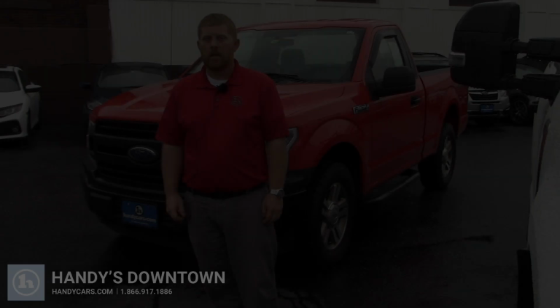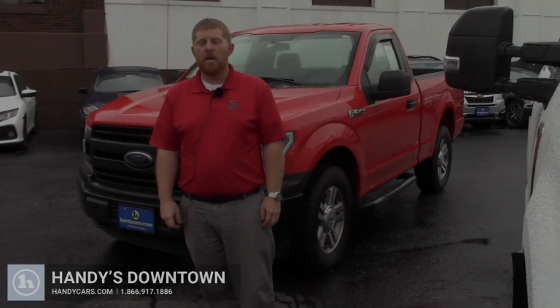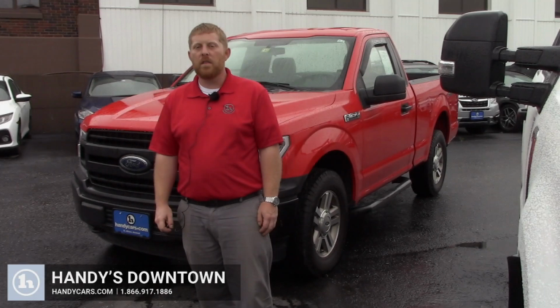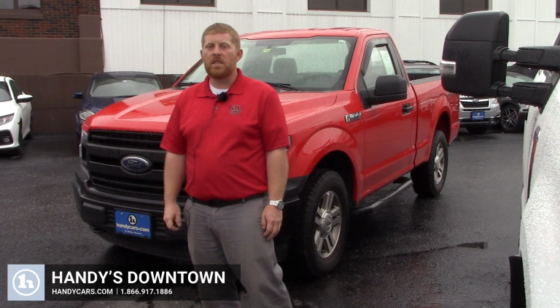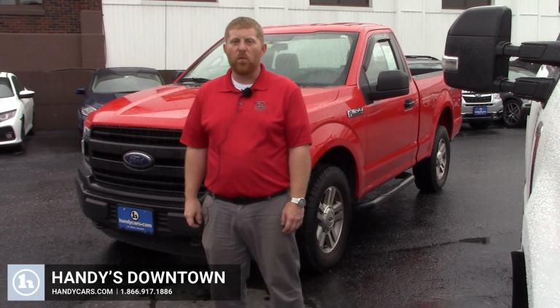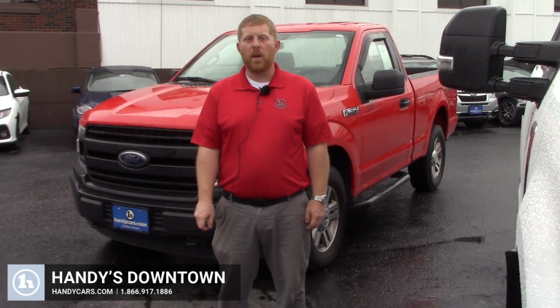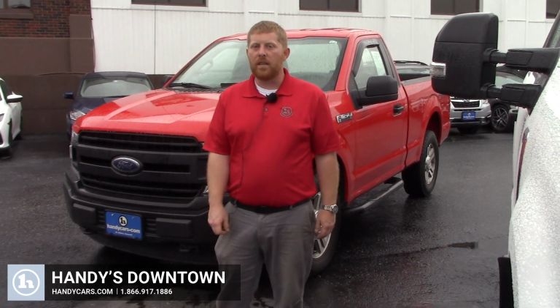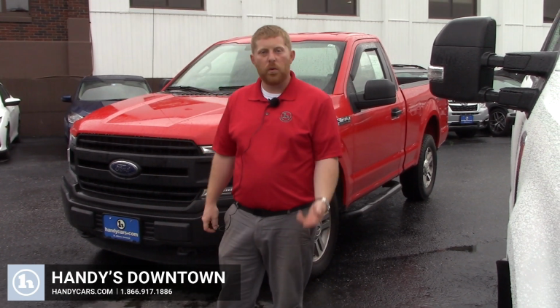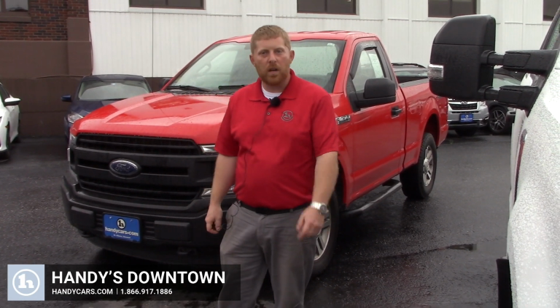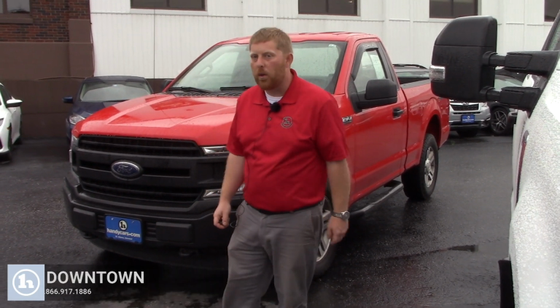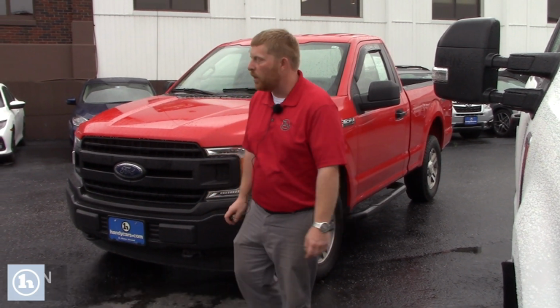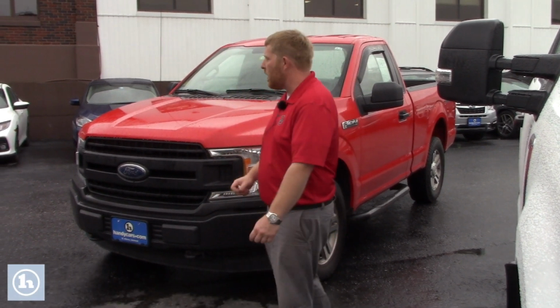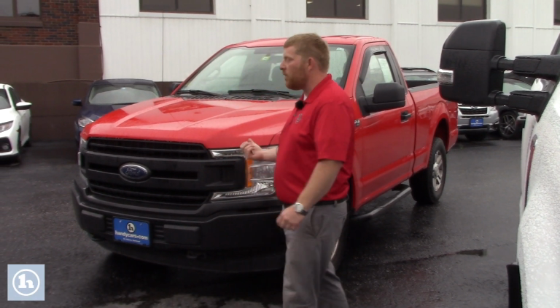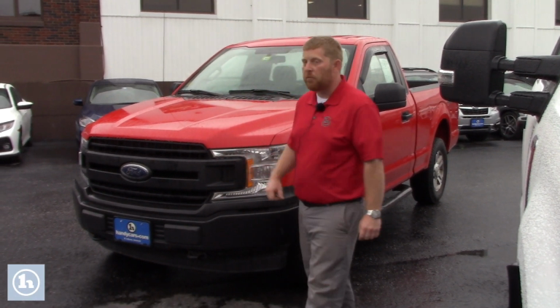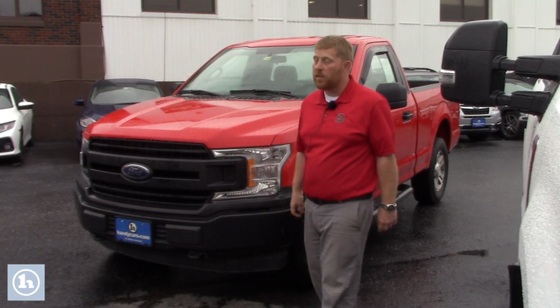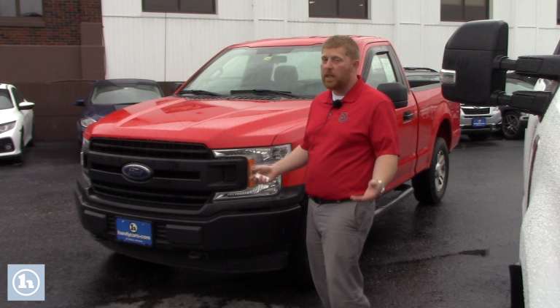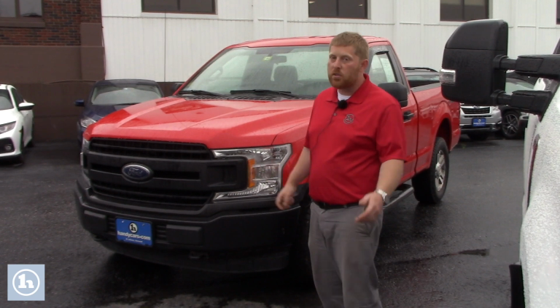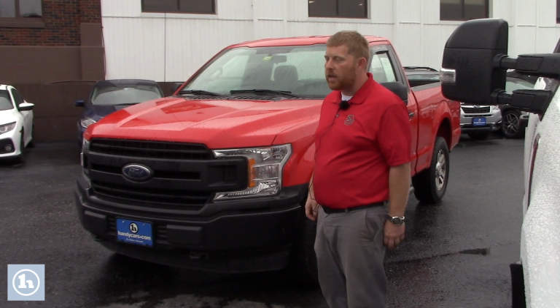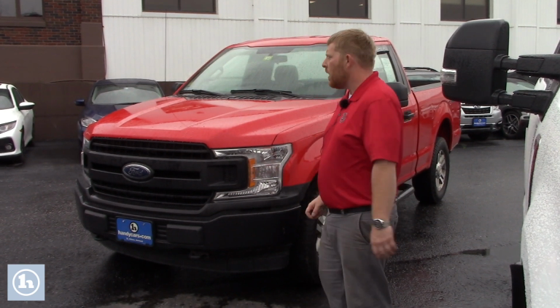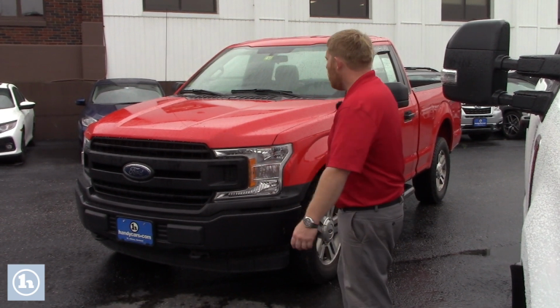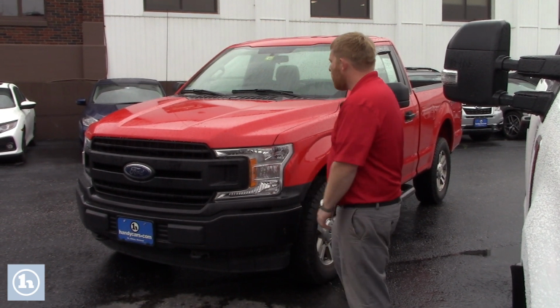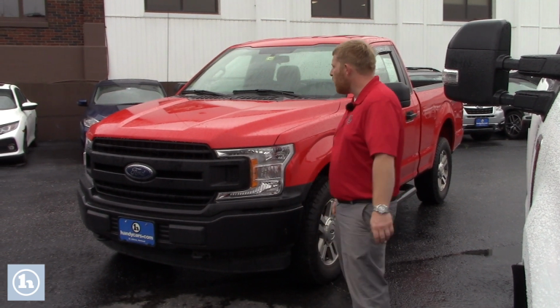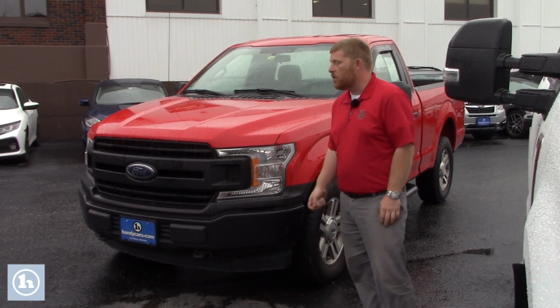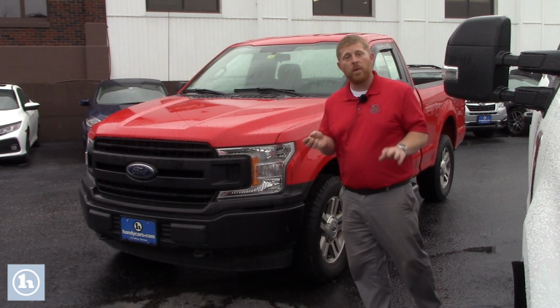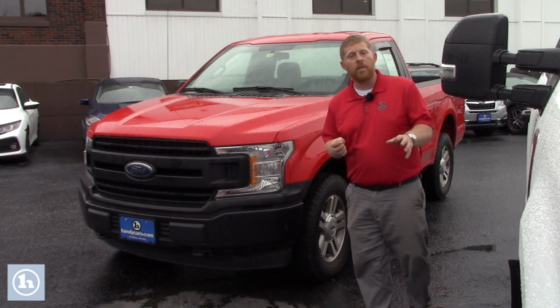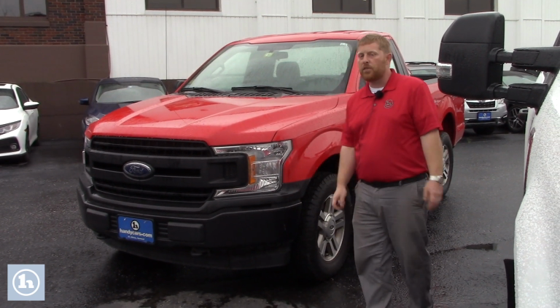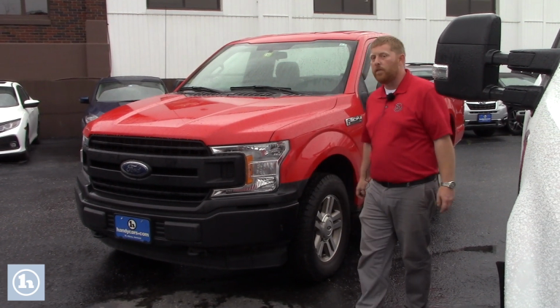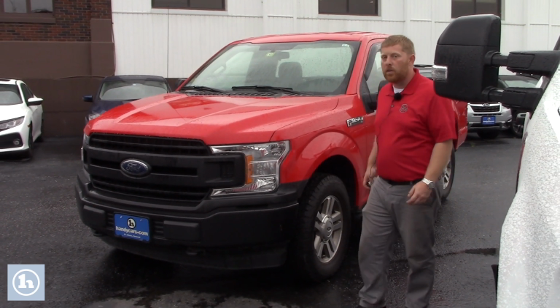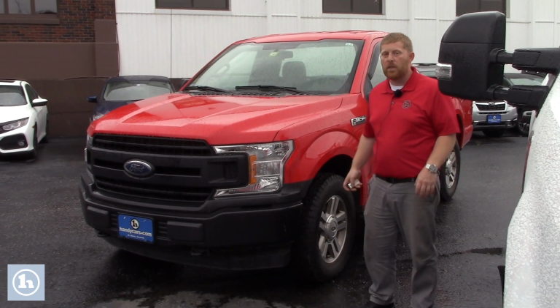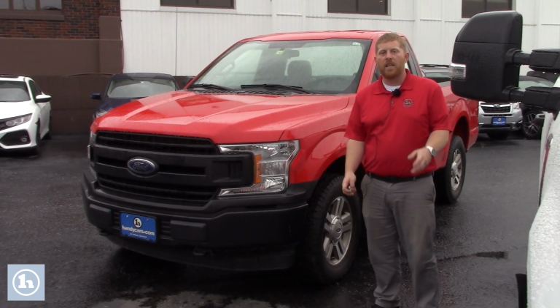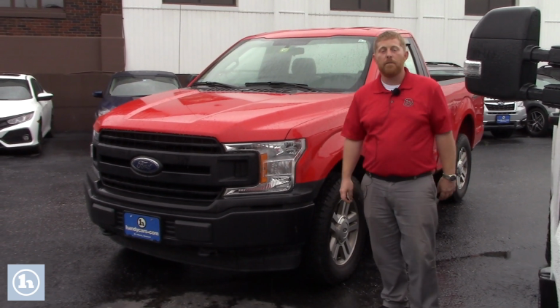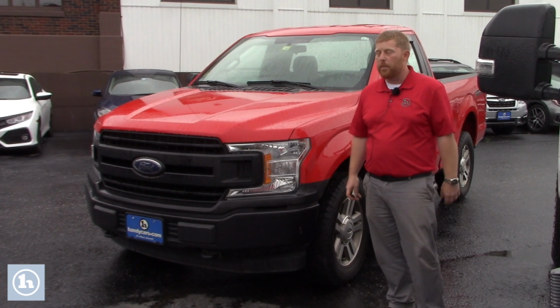Hey Martin, this is David over here at Handys. I know you were talking with Logan a little bit about the F-150 — it's a really nice truck. I know one of the primary reasons you may not think it's the right vehicle is the lack of the eight-foot bed.